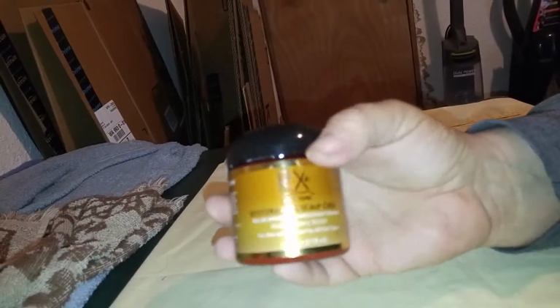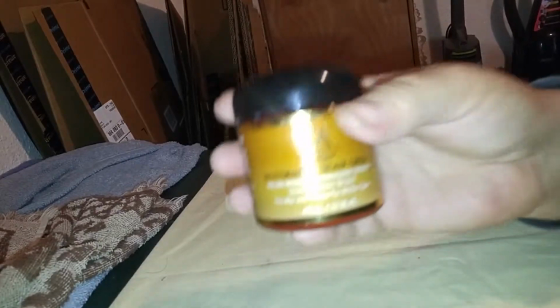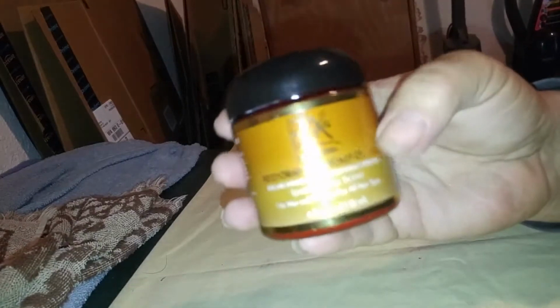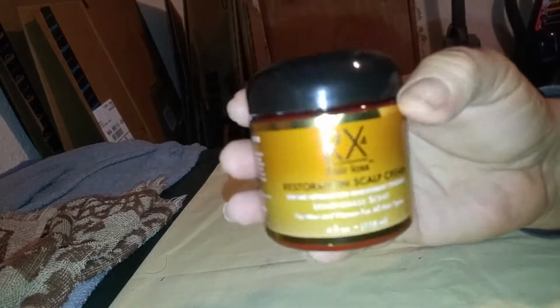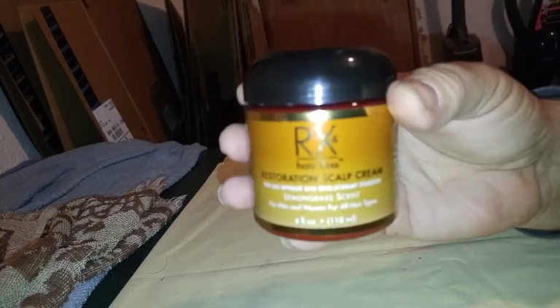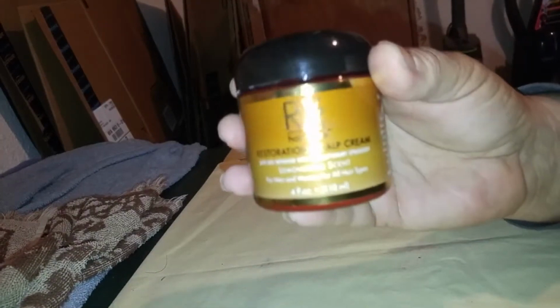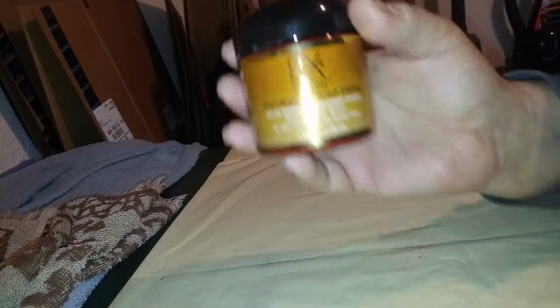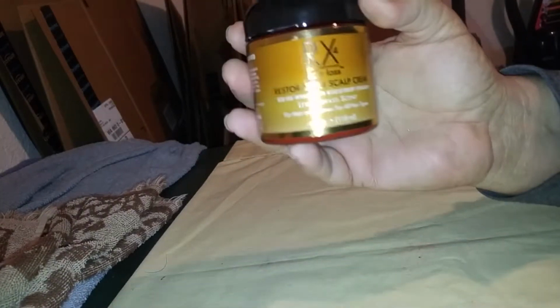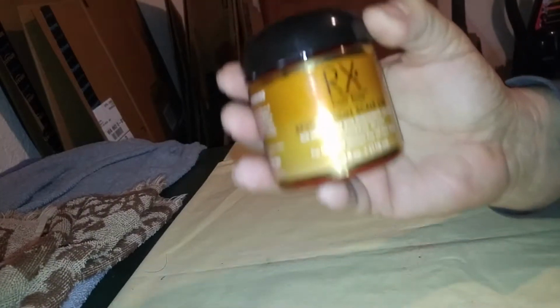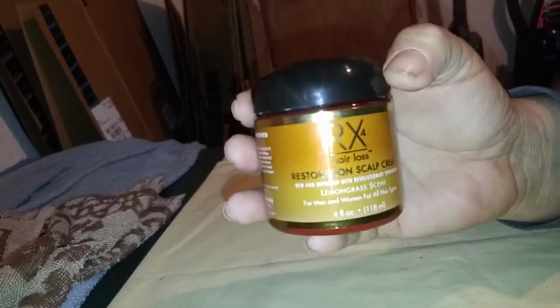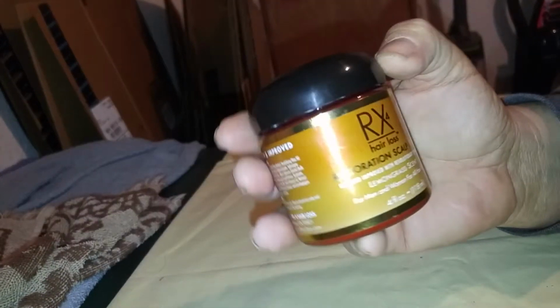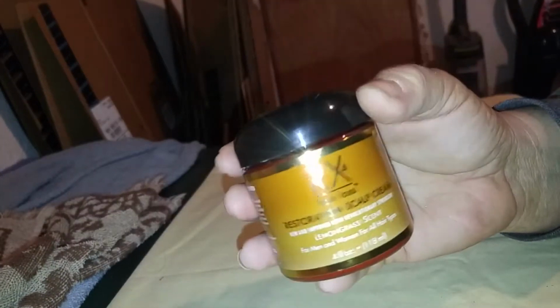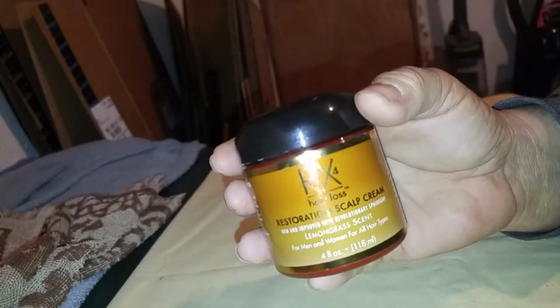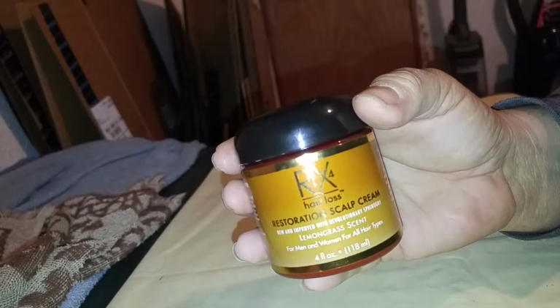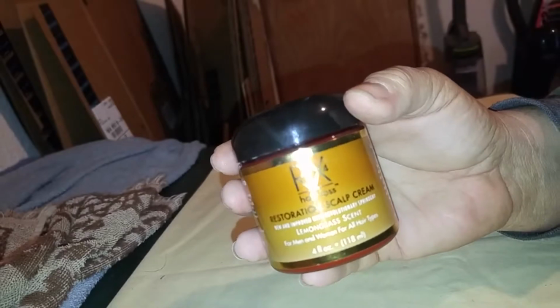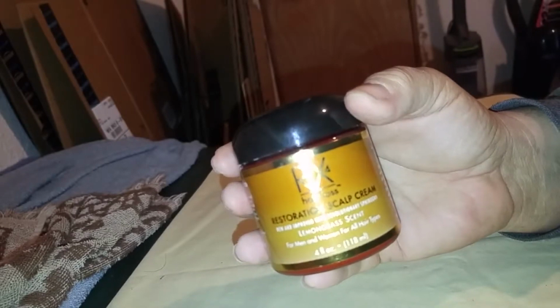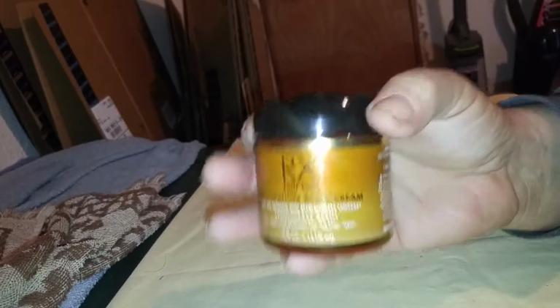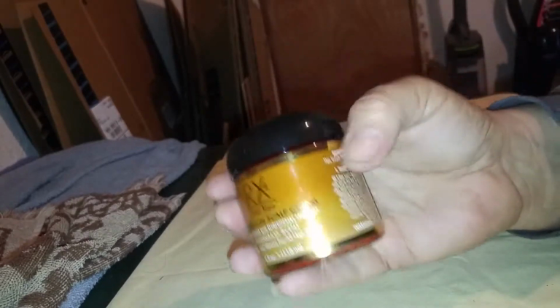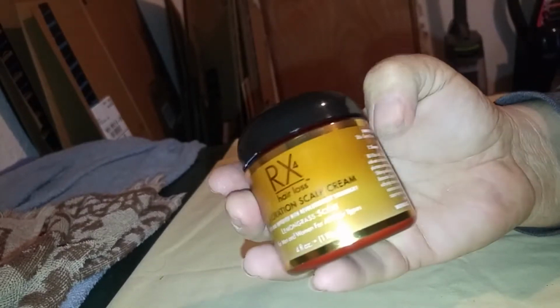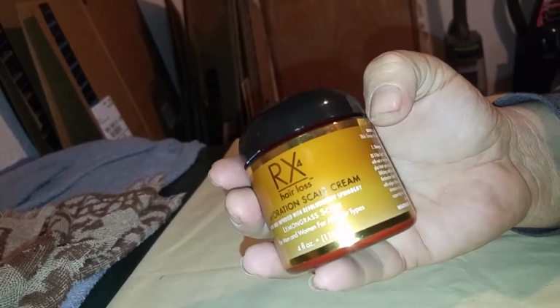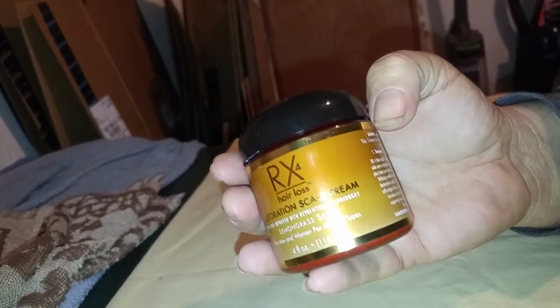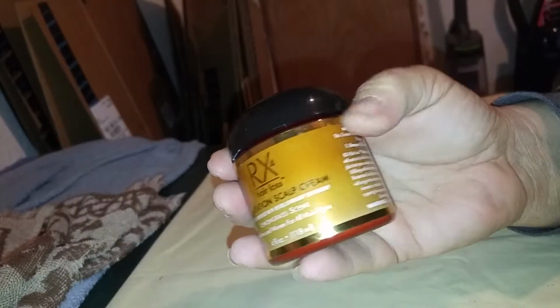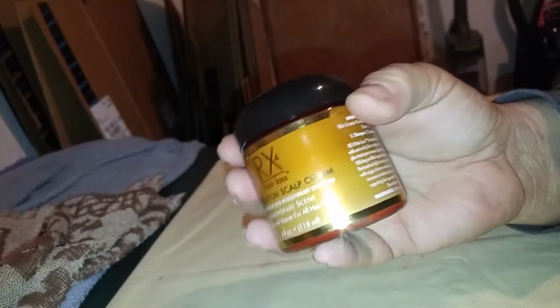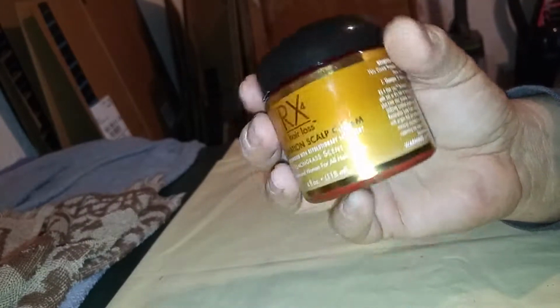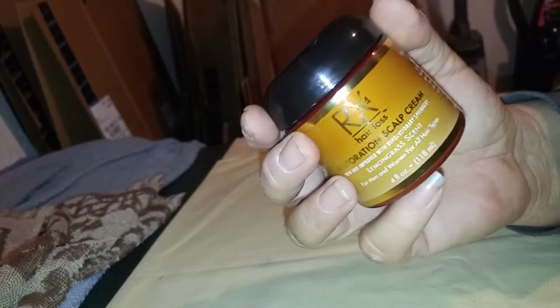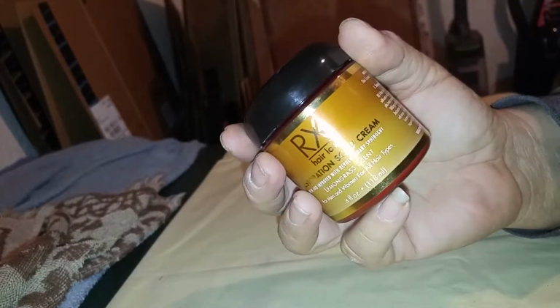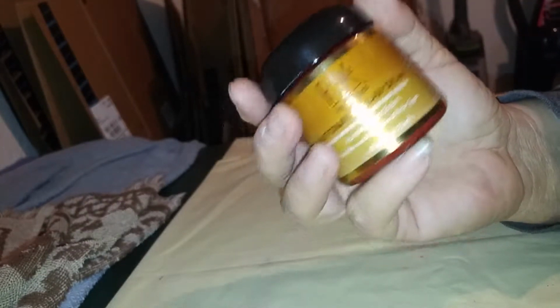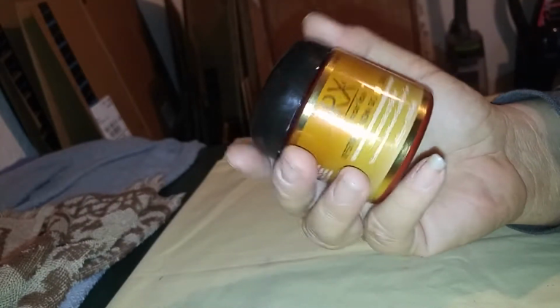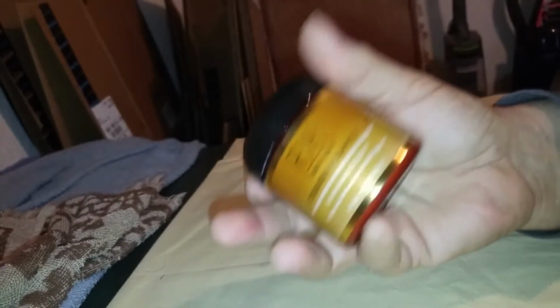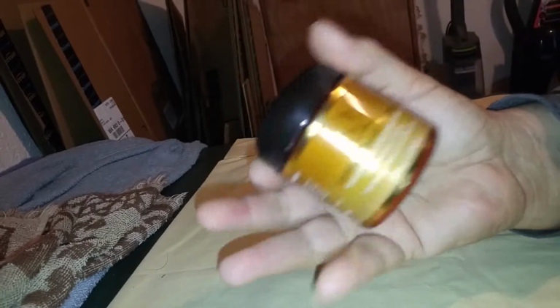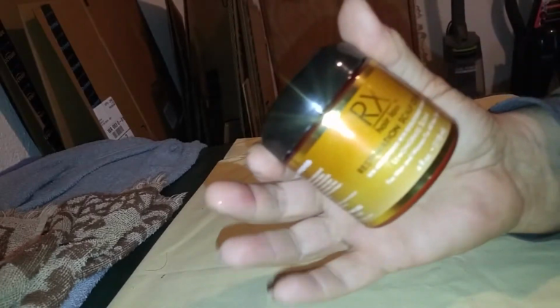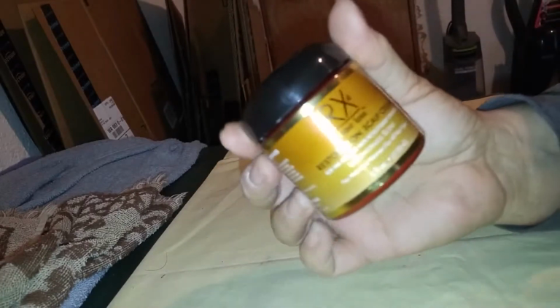Today I'm going to do a video on this RX4 Hair Loss Restoration Scalp Cream. This is part of a three-part system: shampoo, conditioner, and then the scalp cream.